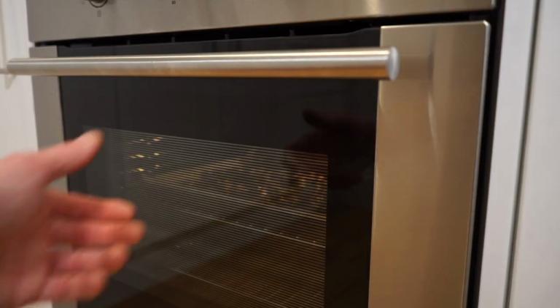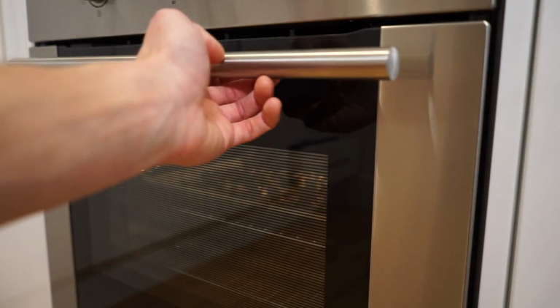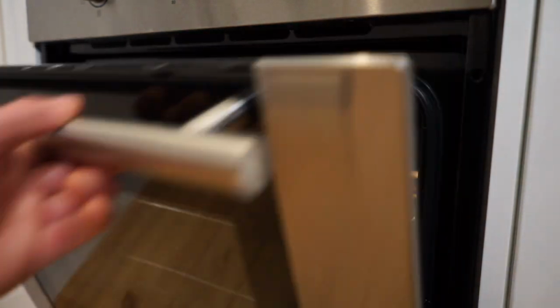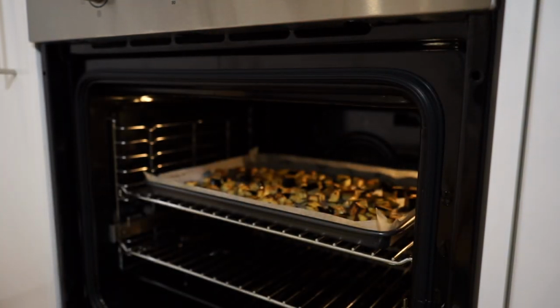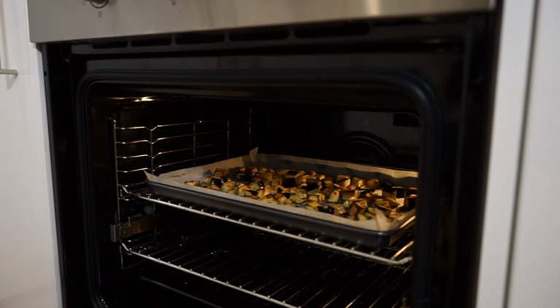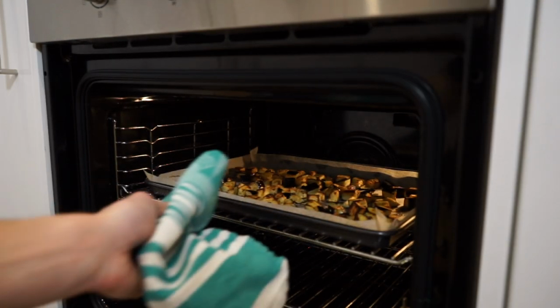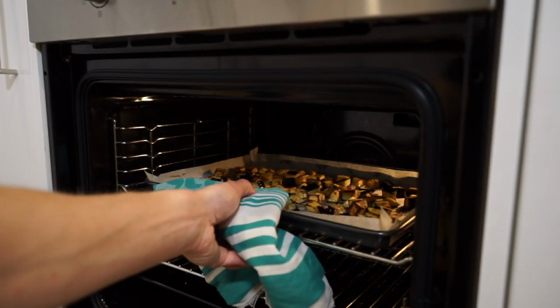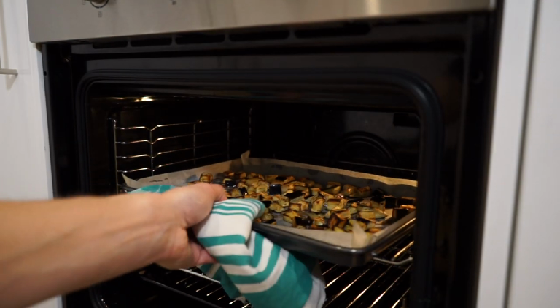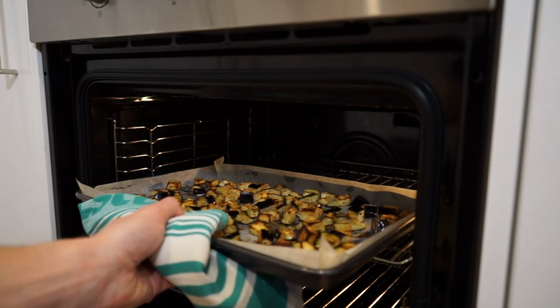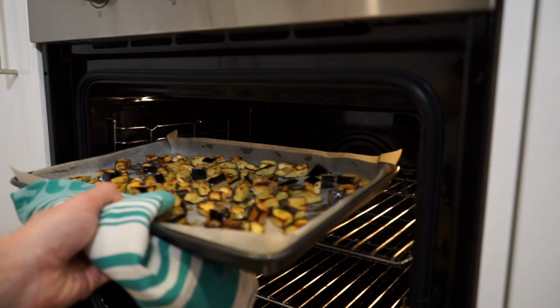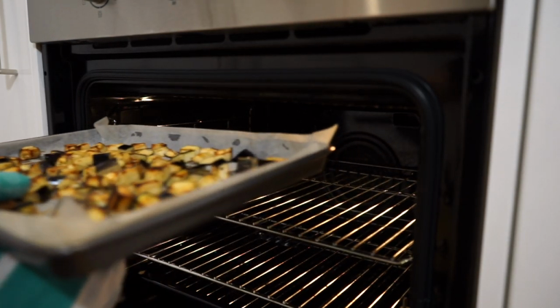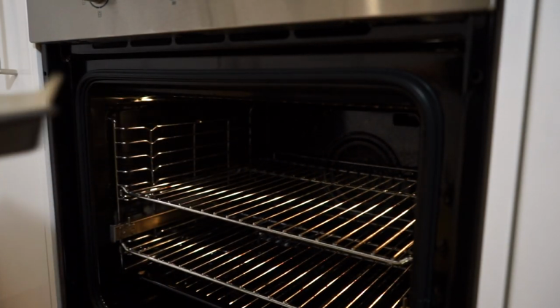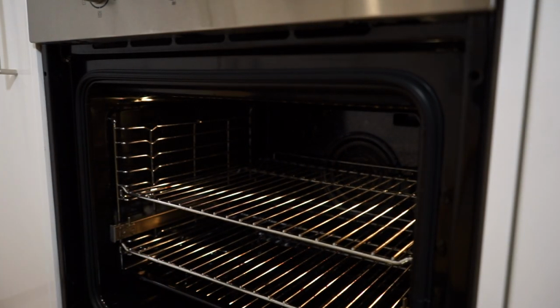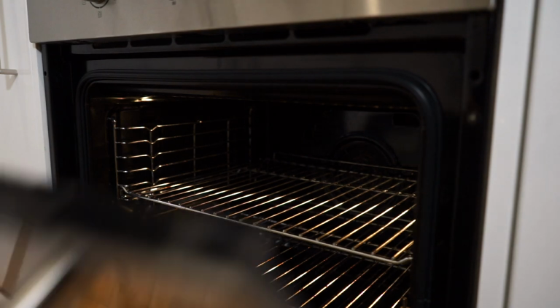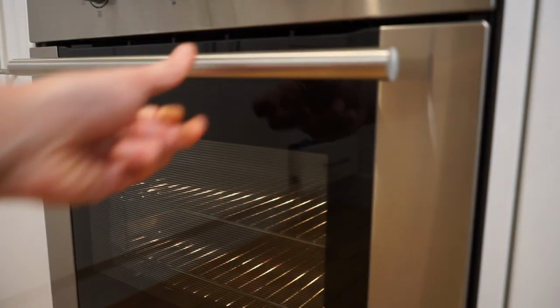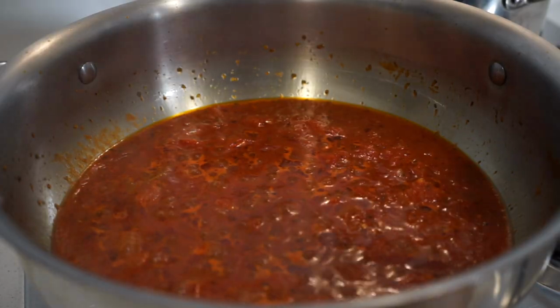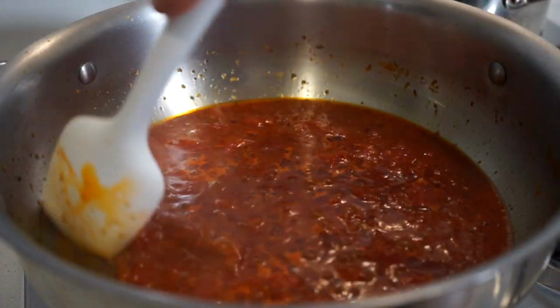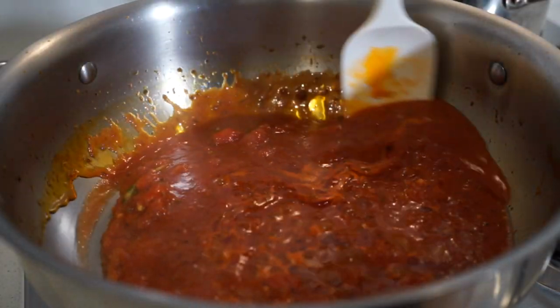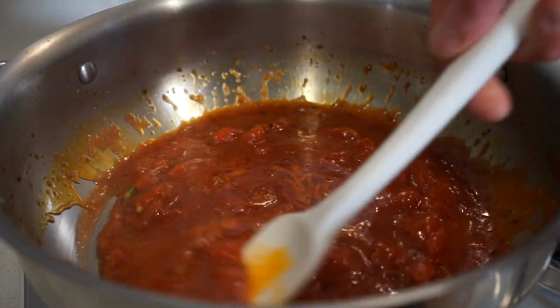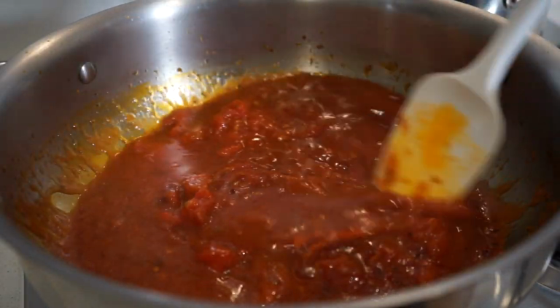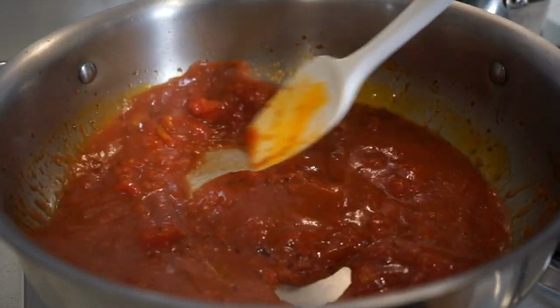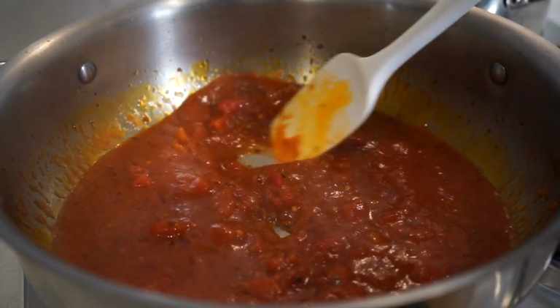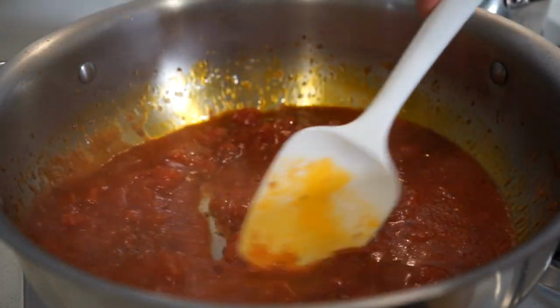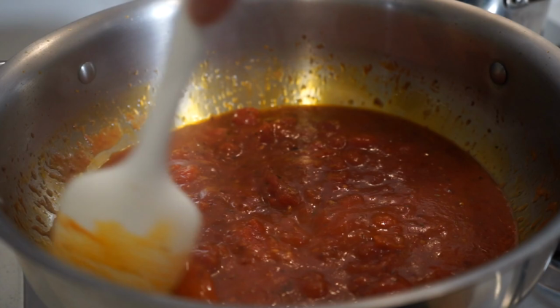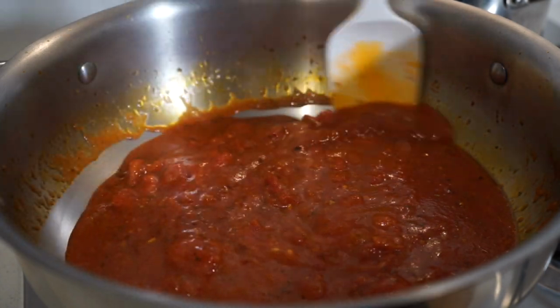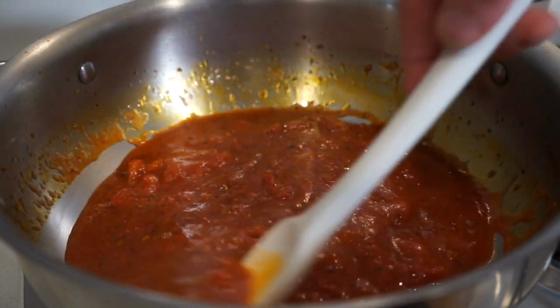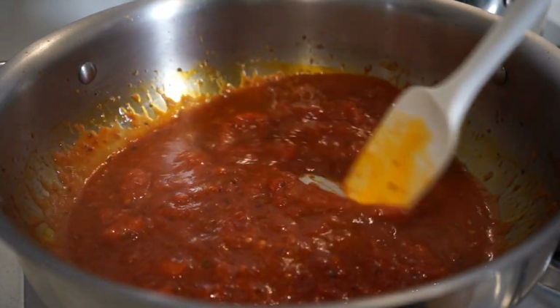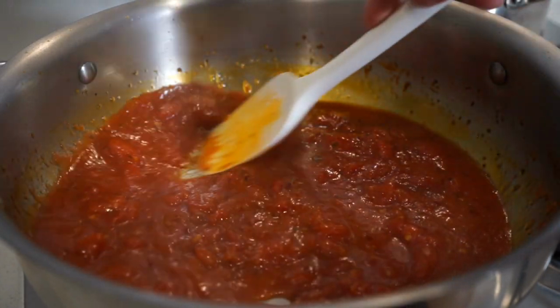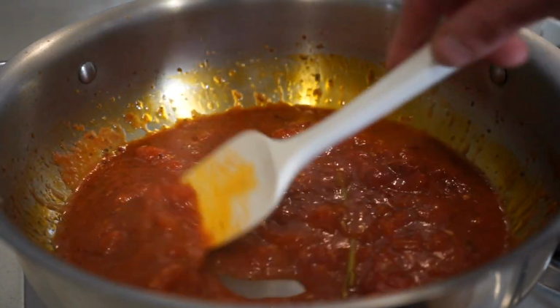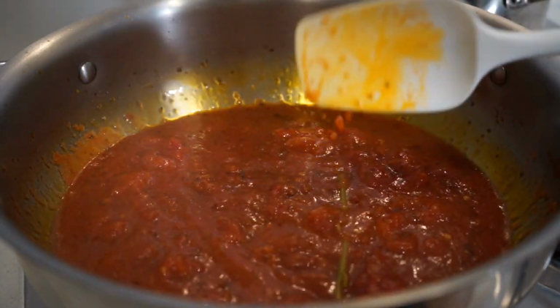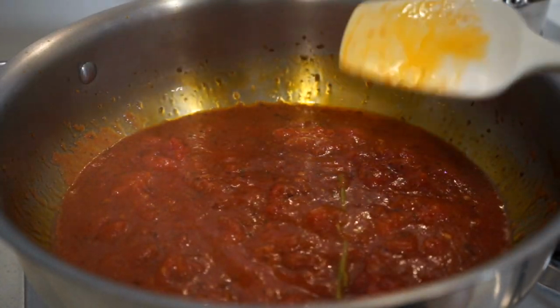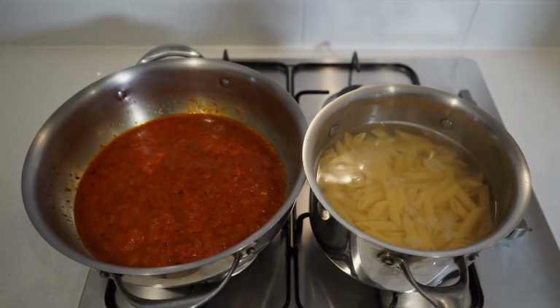Going back to the oven, the eggplant has been roasting for 25 minutes and is beautifully golden brown — we can remove this and pop it aside for a minute or two. The sauce has now been reducing for 12 minutes and is looking exactly how we want it, so we can remove the basil stems as we really don't want to be eating these.